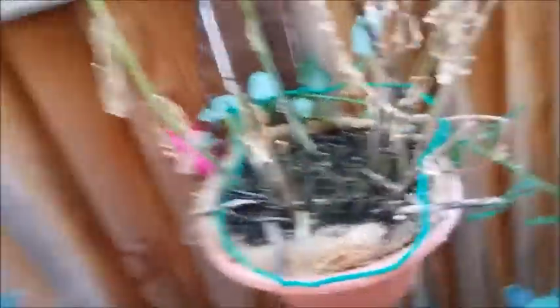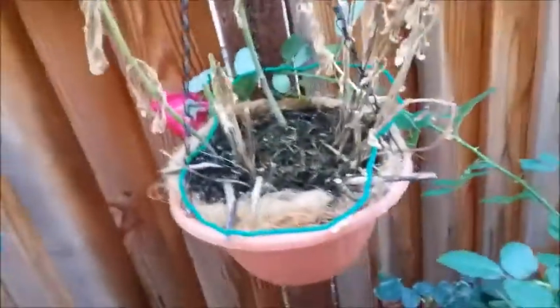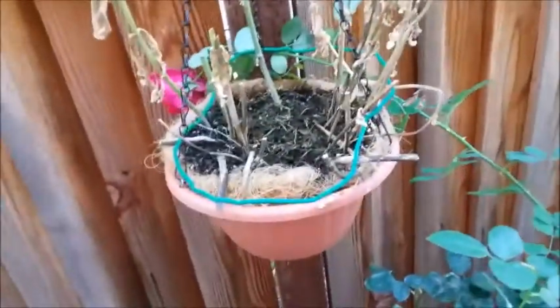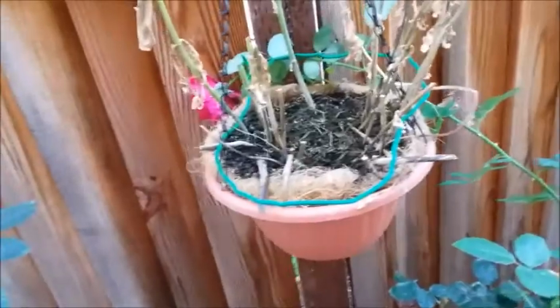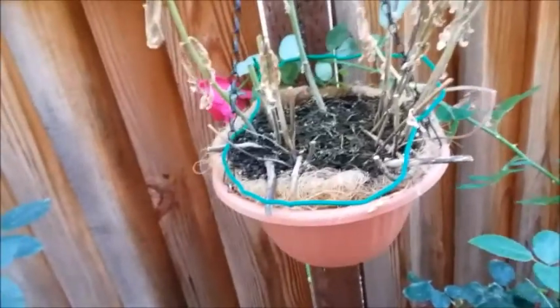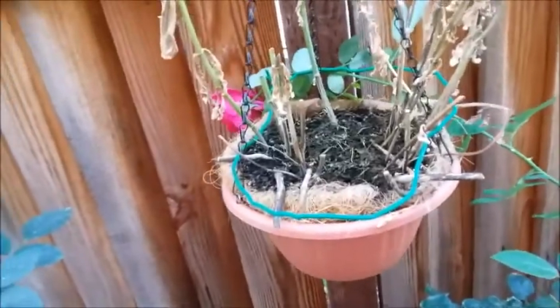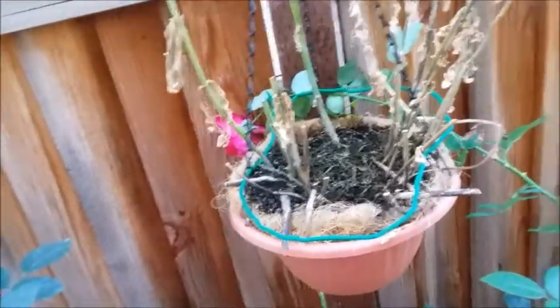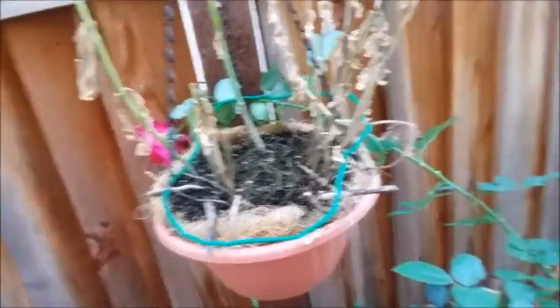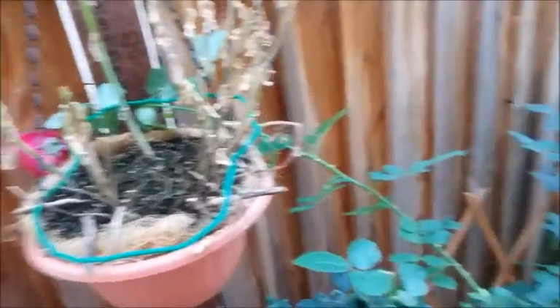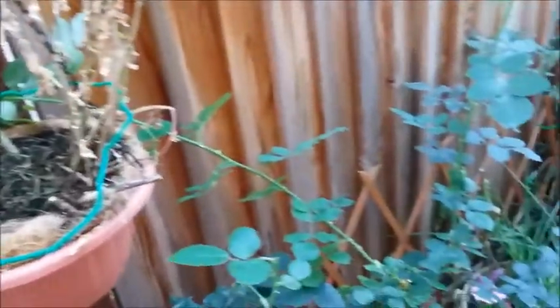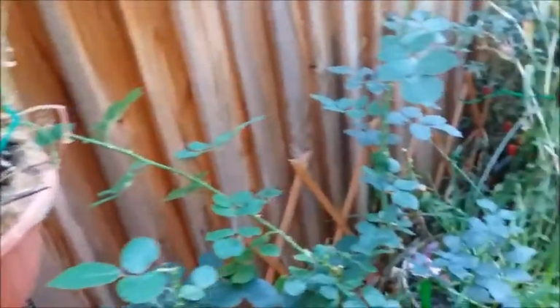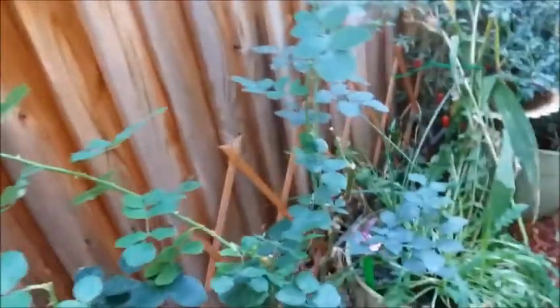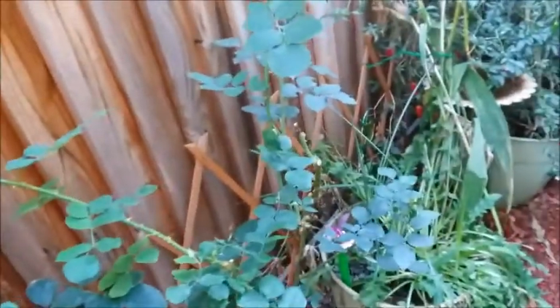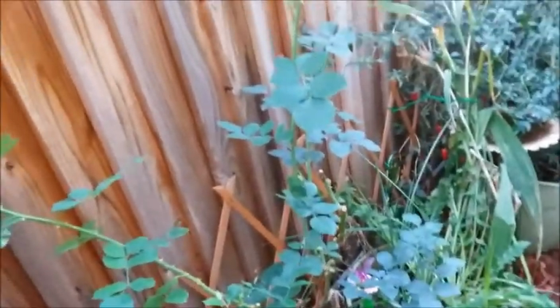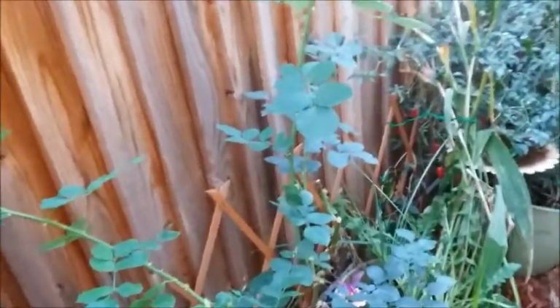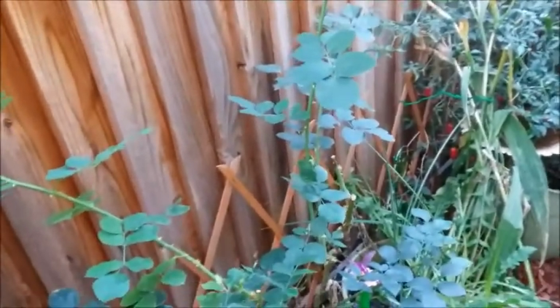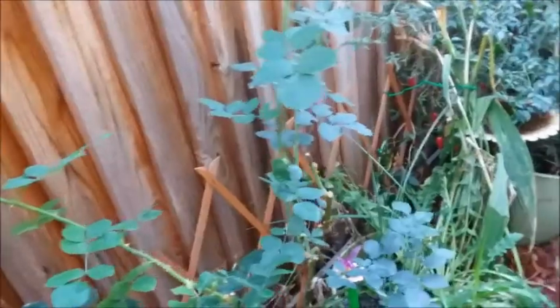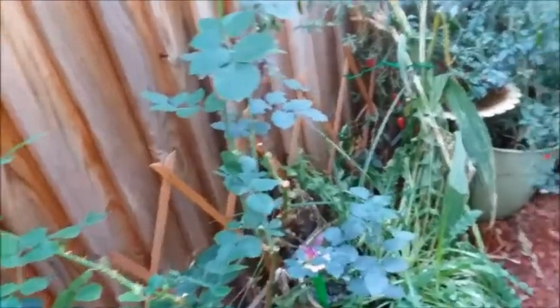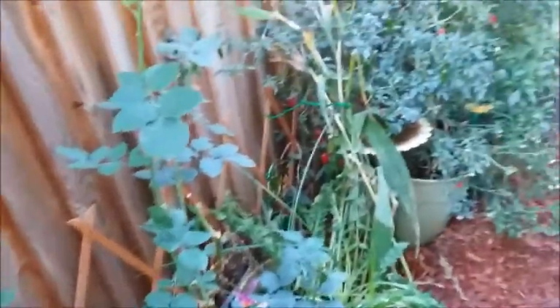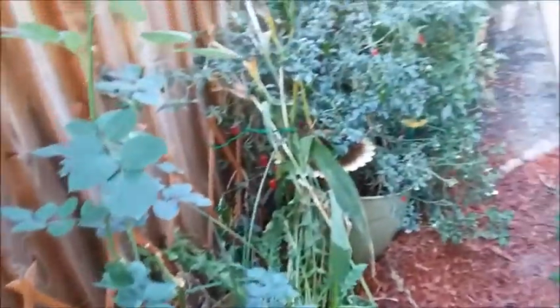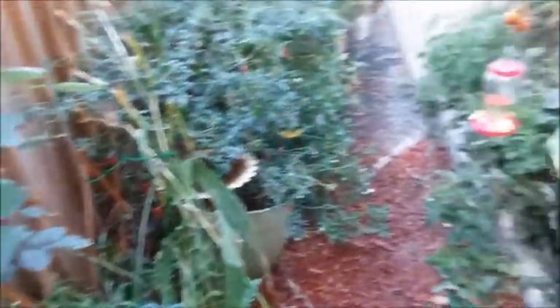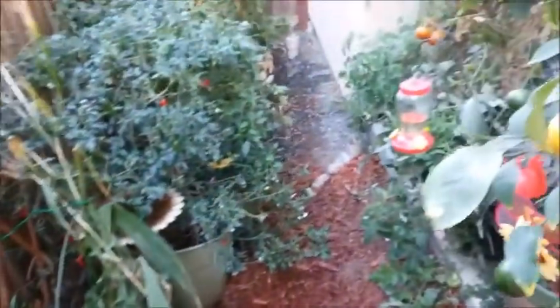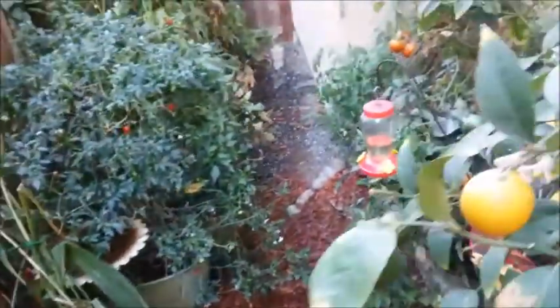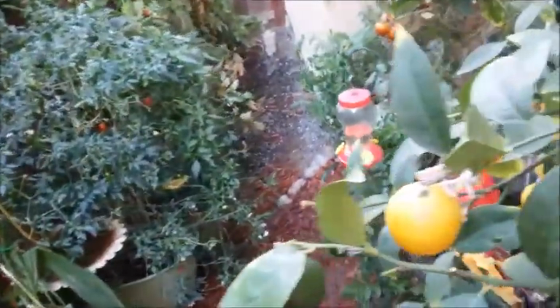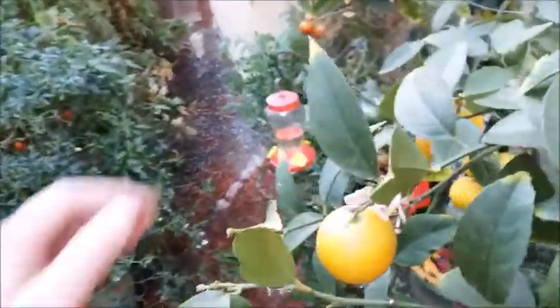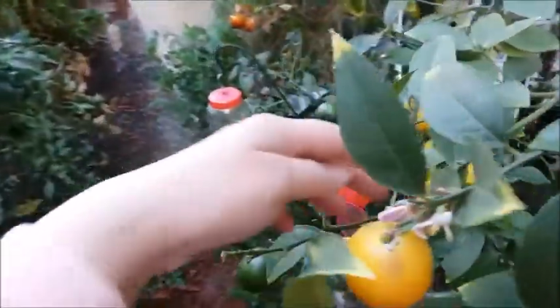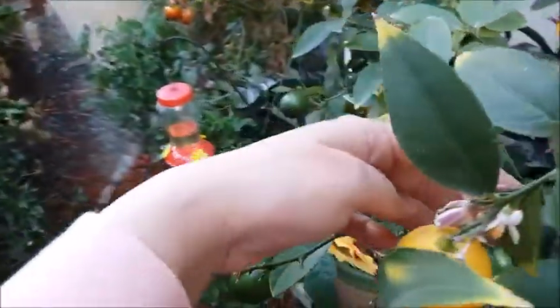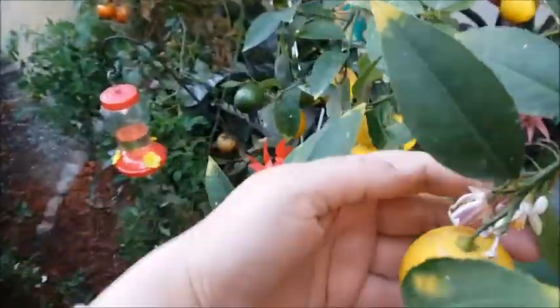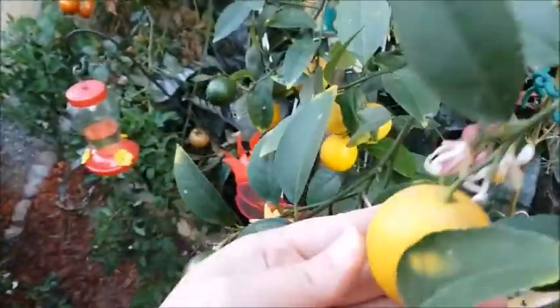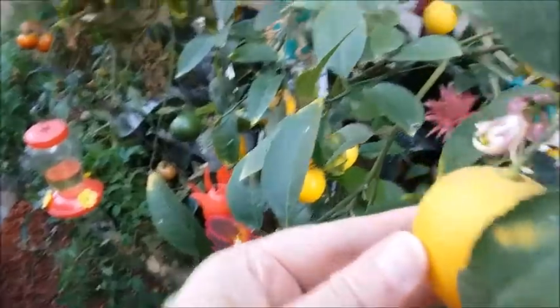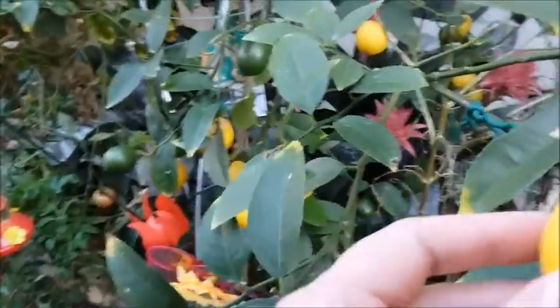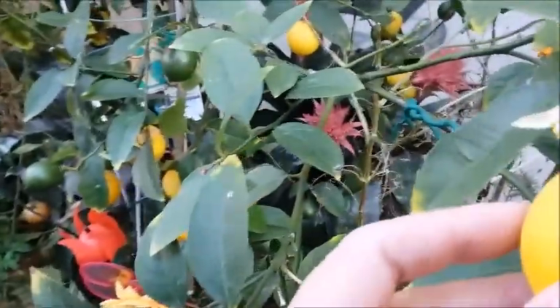Whoa! It came by really close to me. It just zoomed by — that was close. Here are some flowers on my lemon tree.